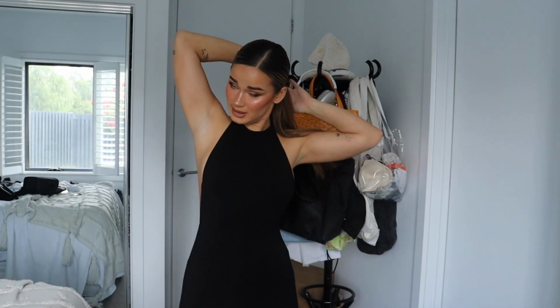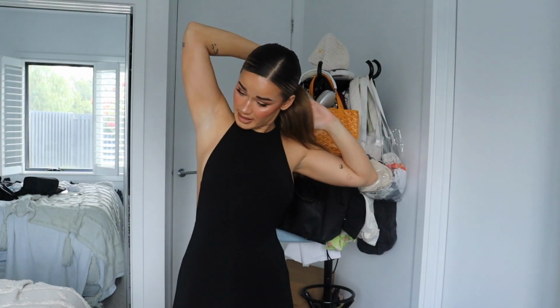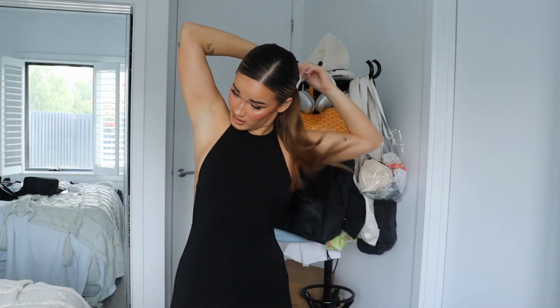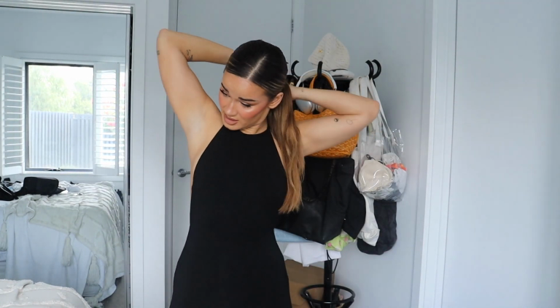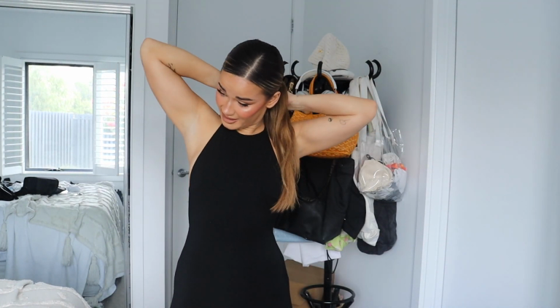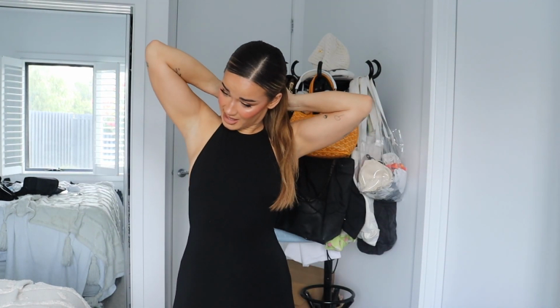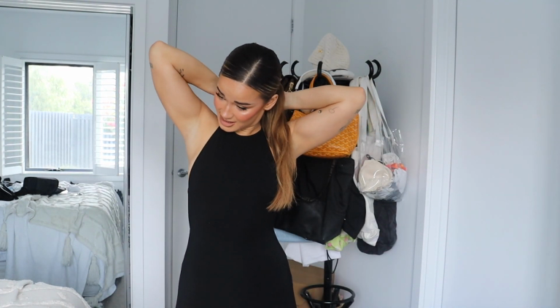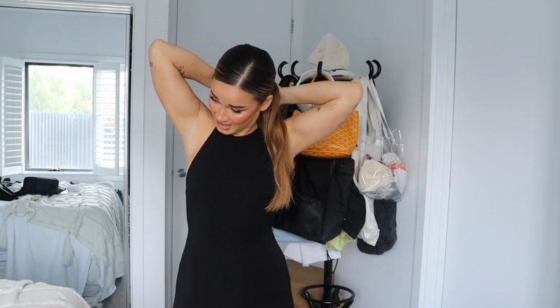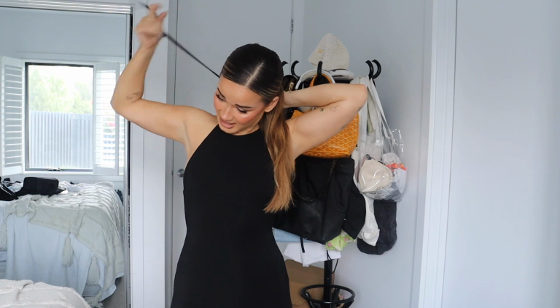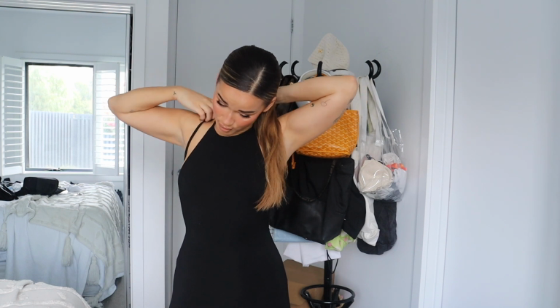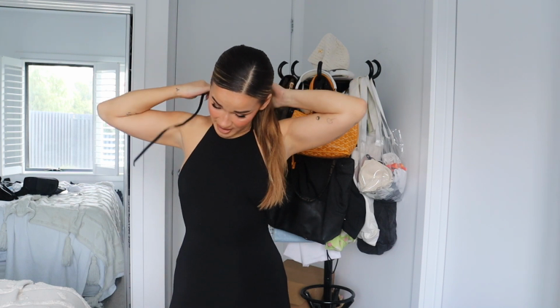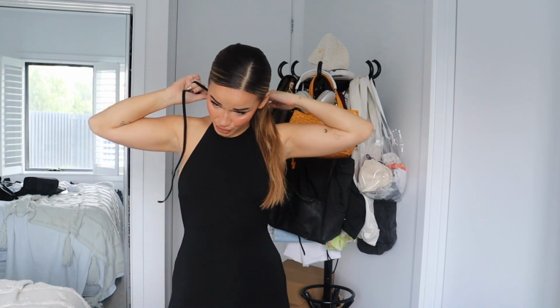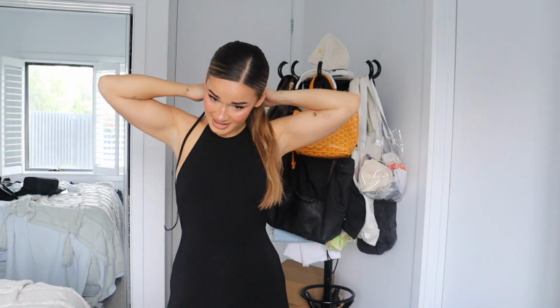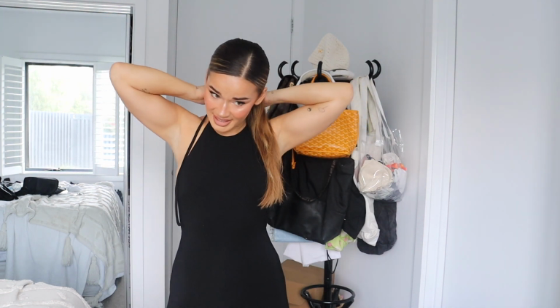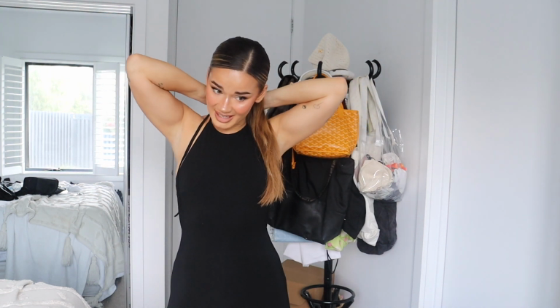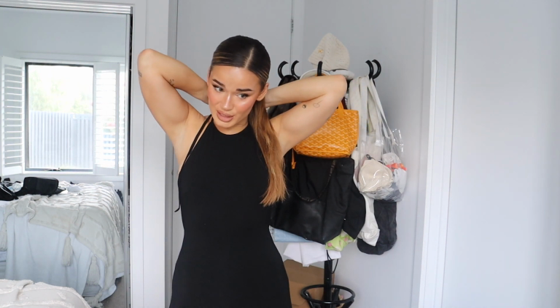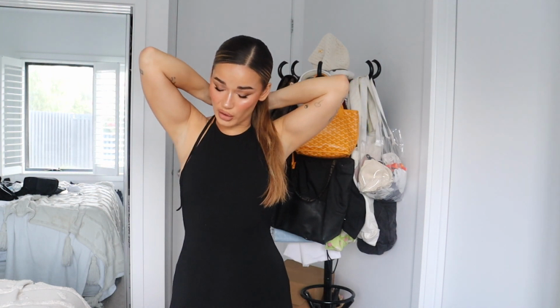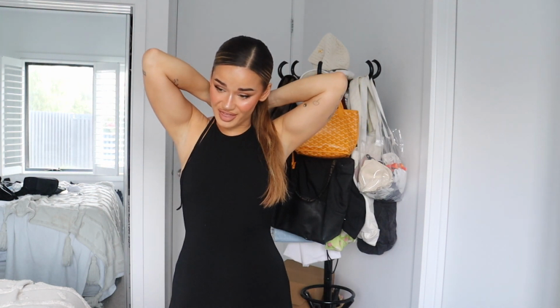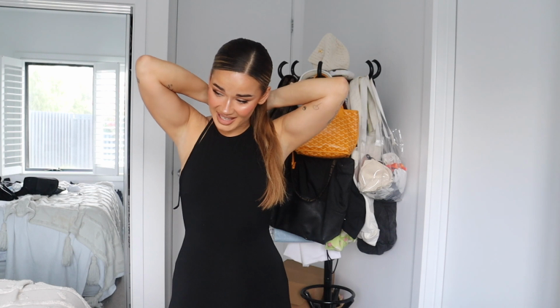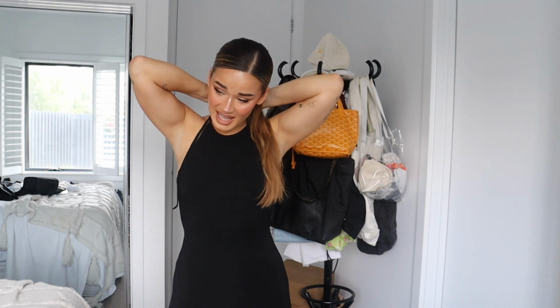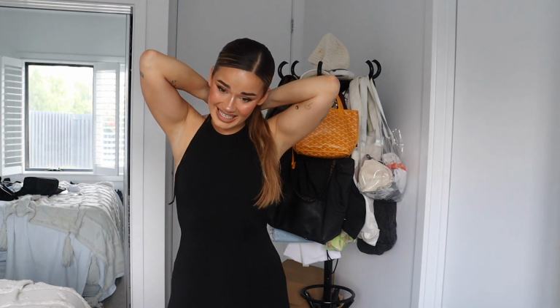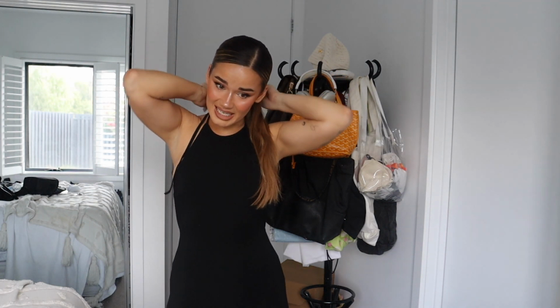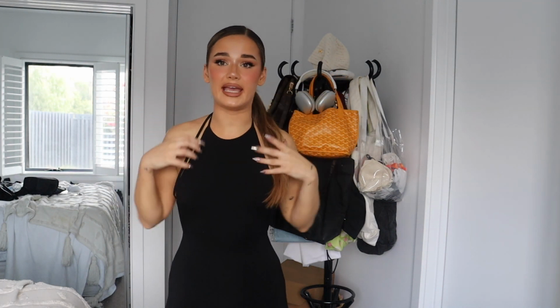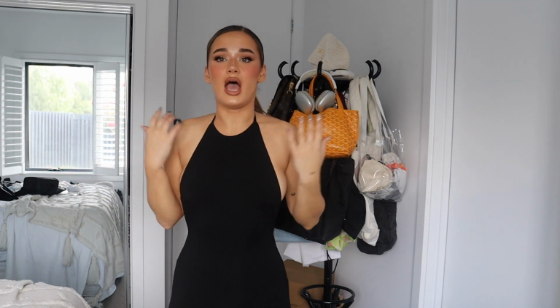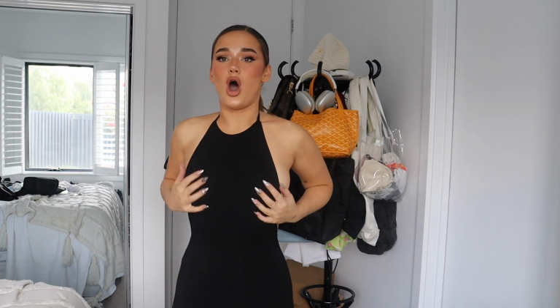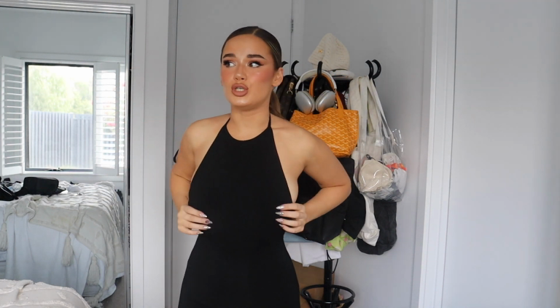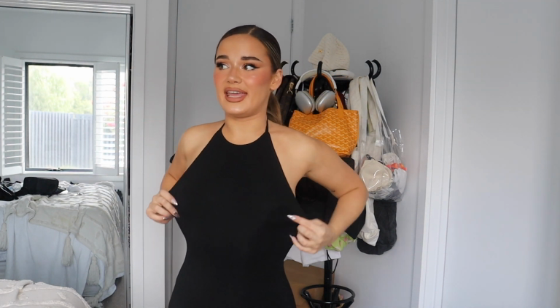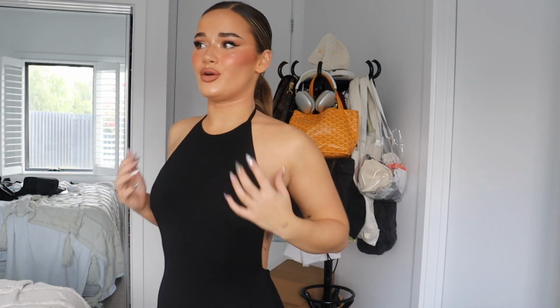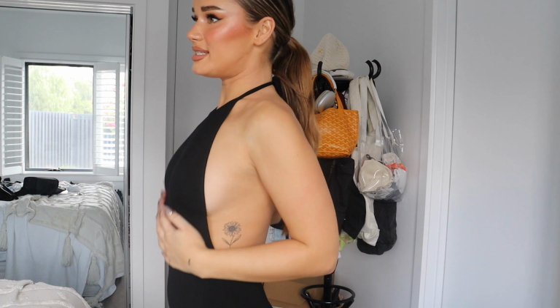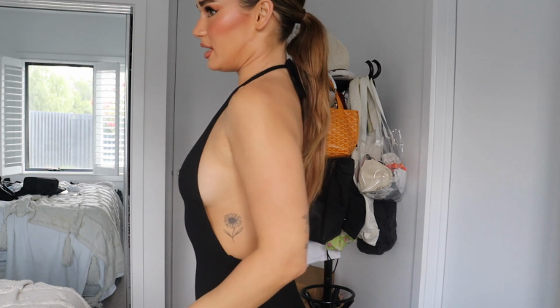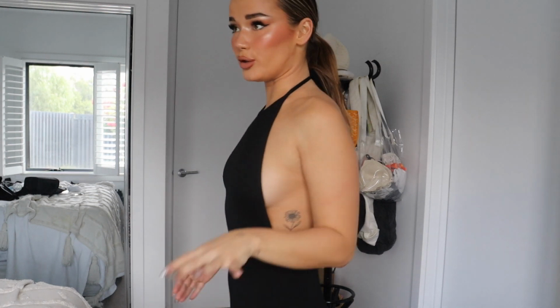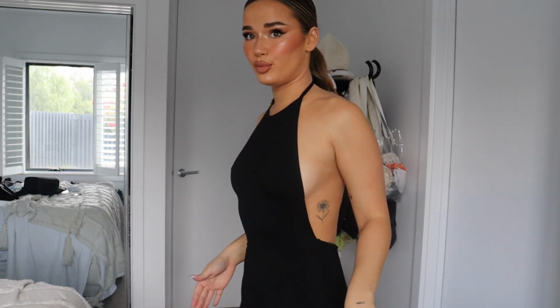This one I'm entirely and utterly here for. This dress is so thick and holds you in so nicely, but it's so simple.